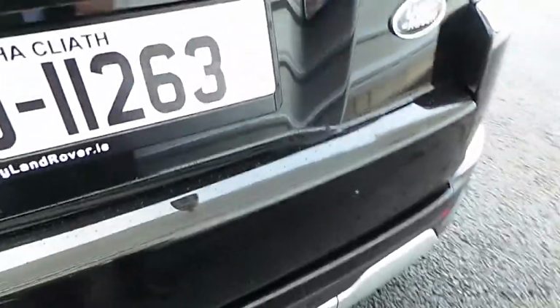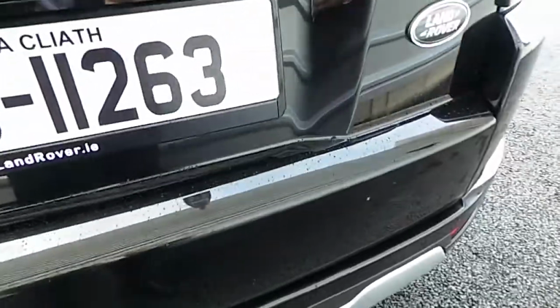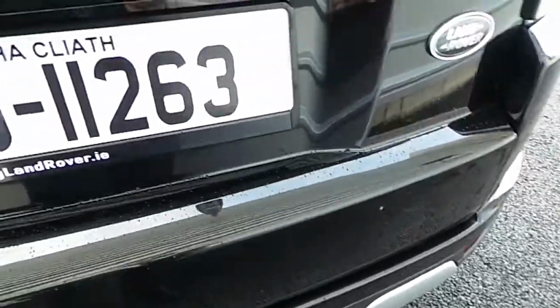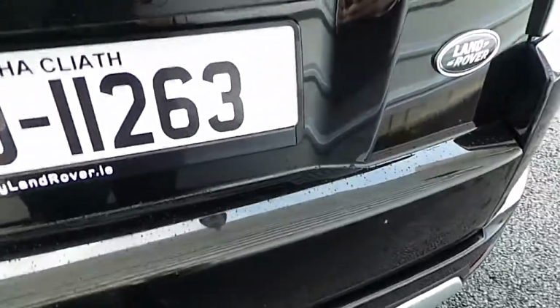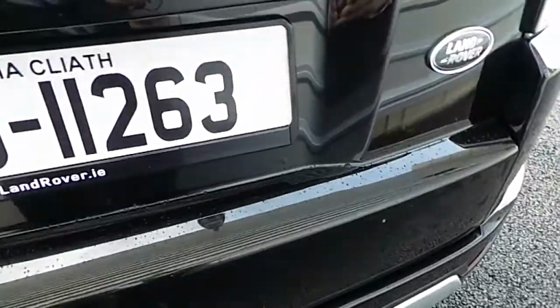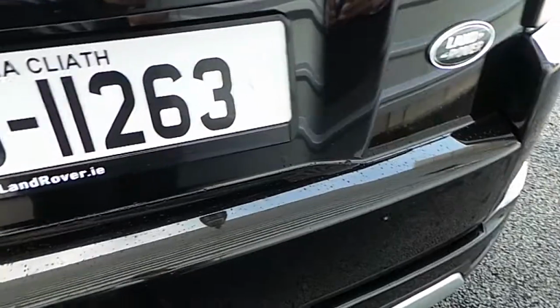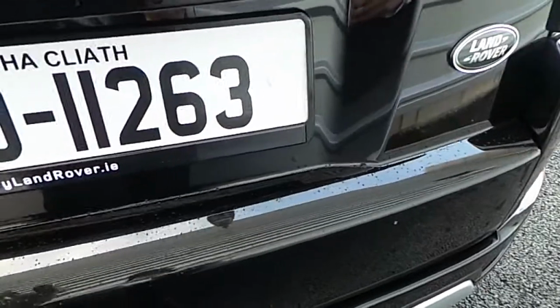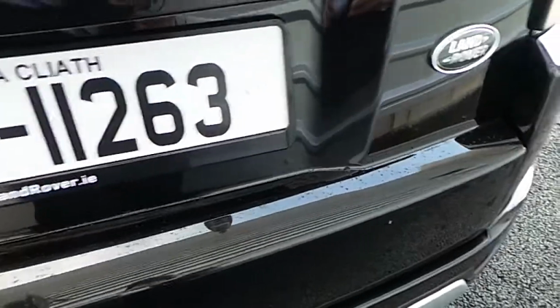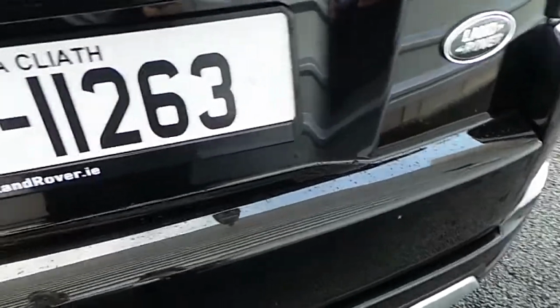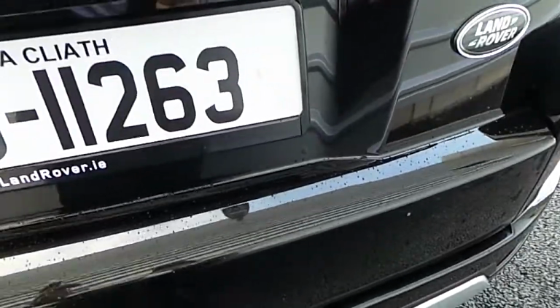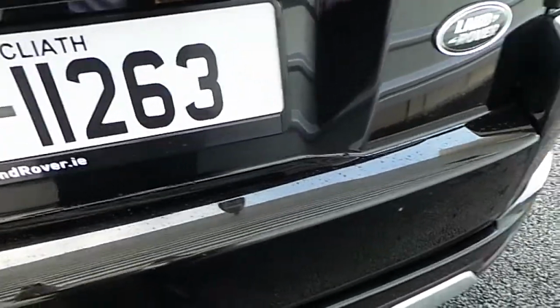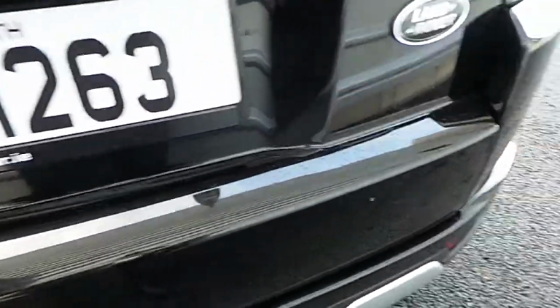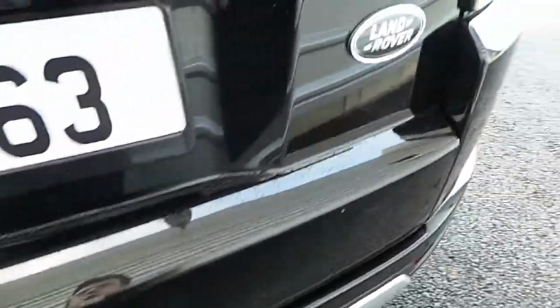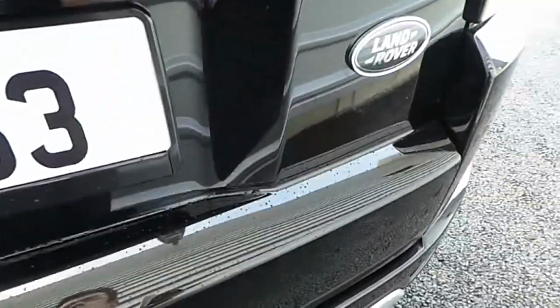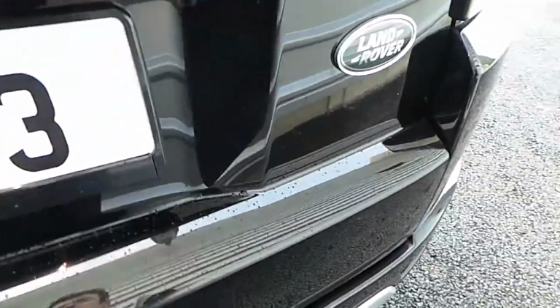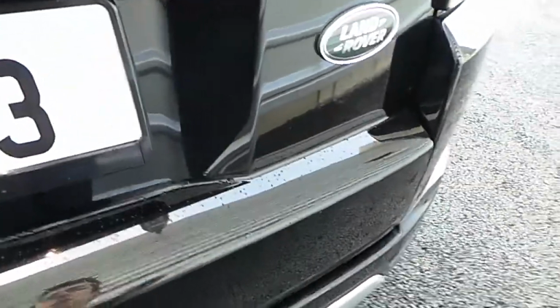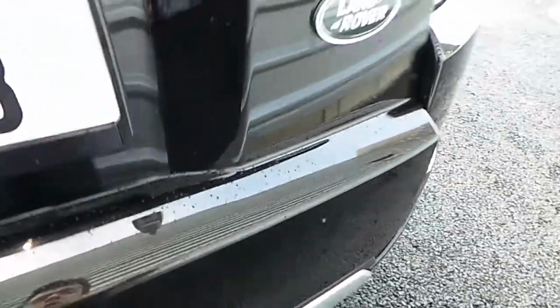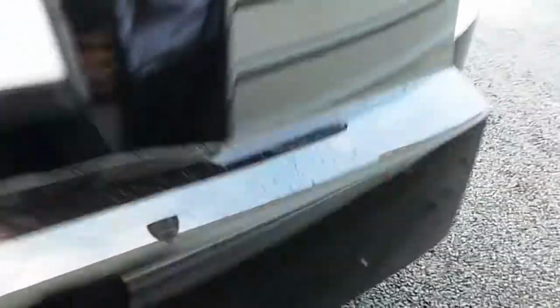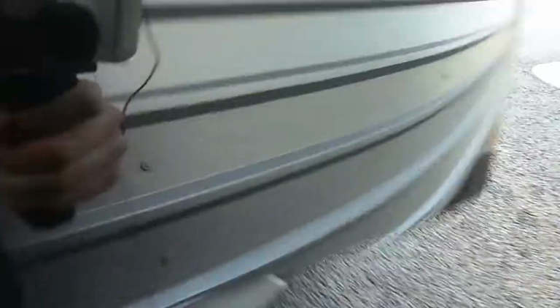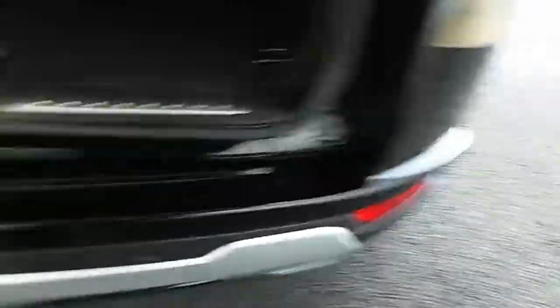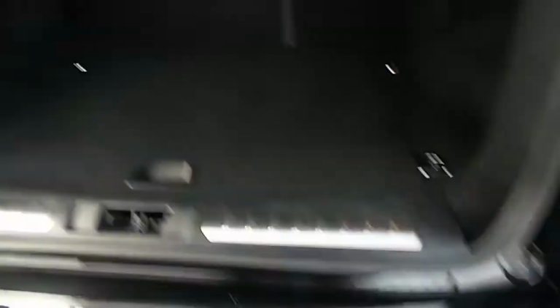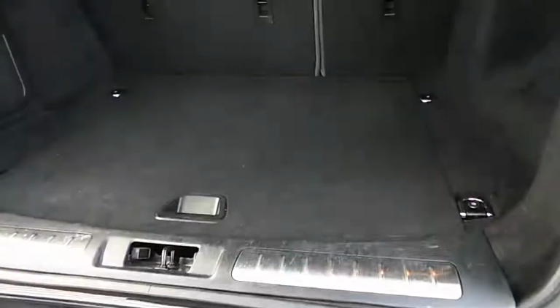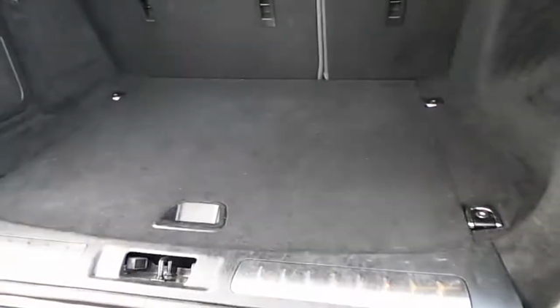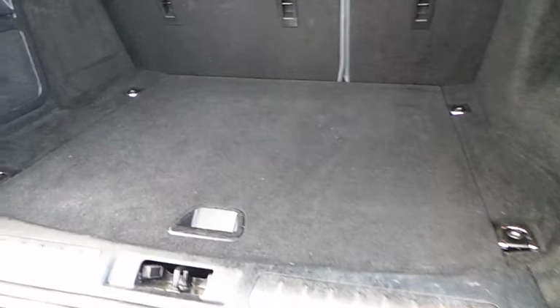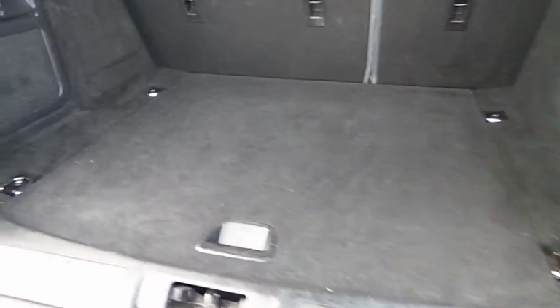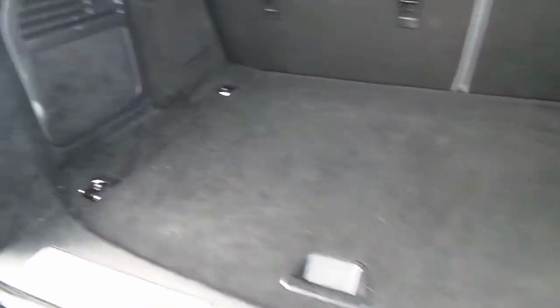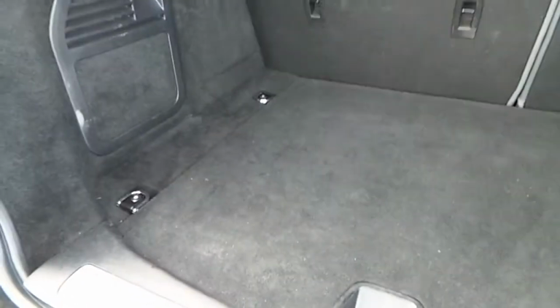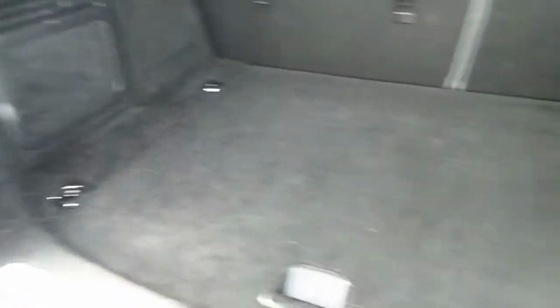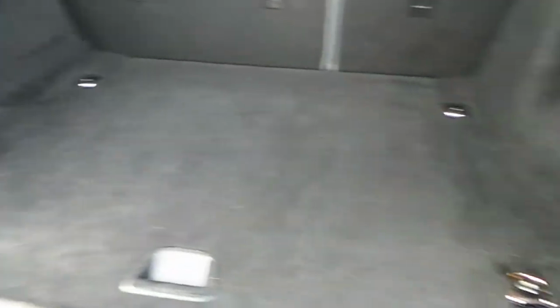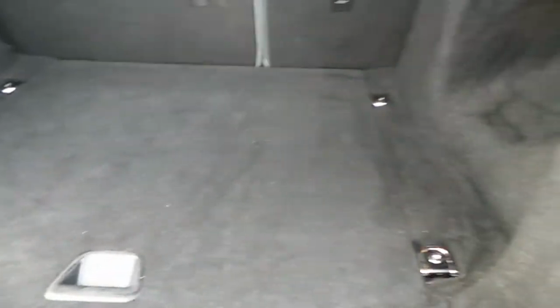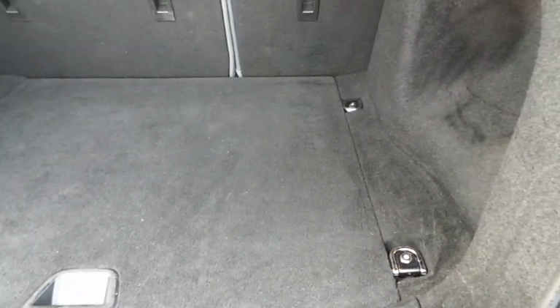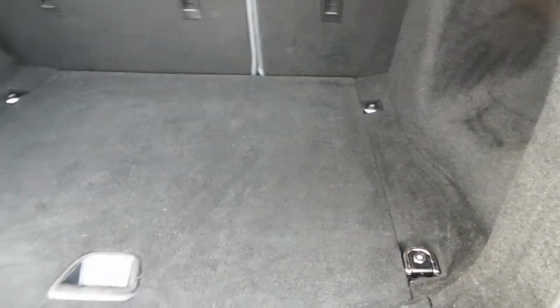Now if we have a look in the boot — we have plenty of boot space here, including two storage rails either side.